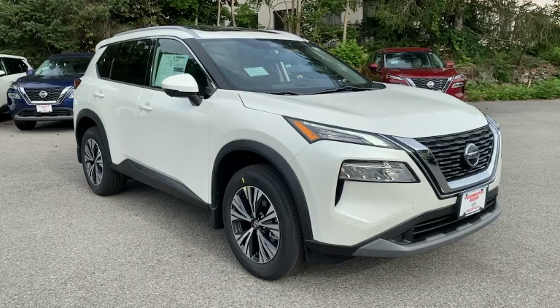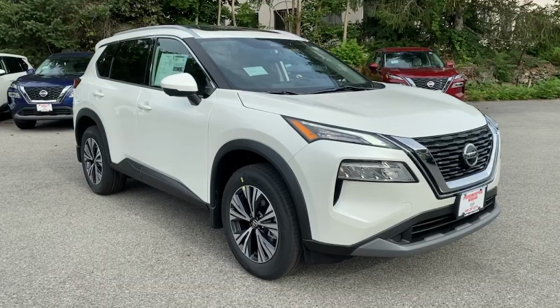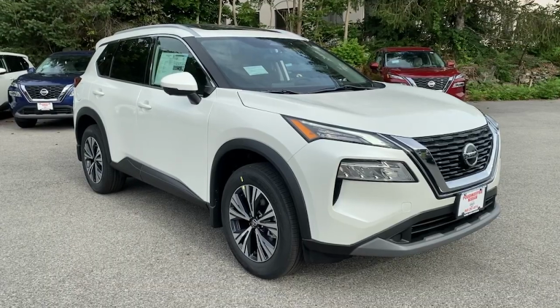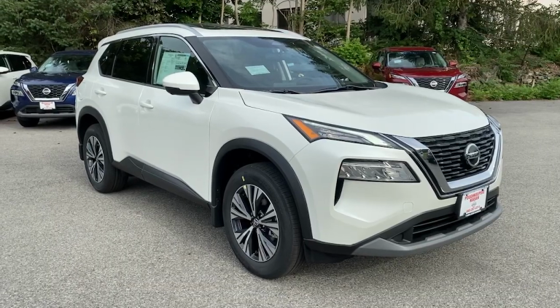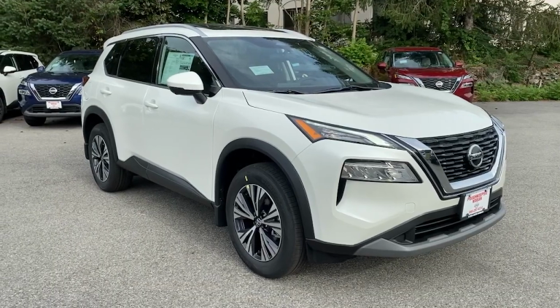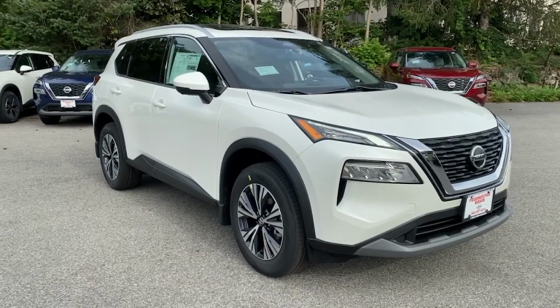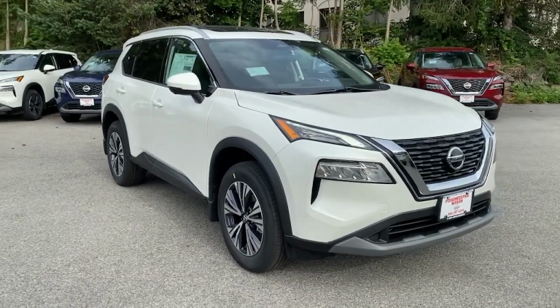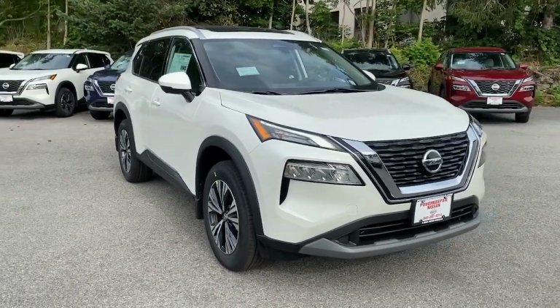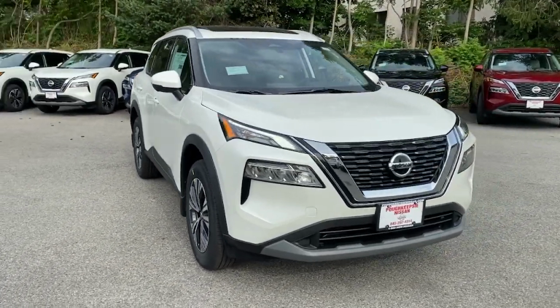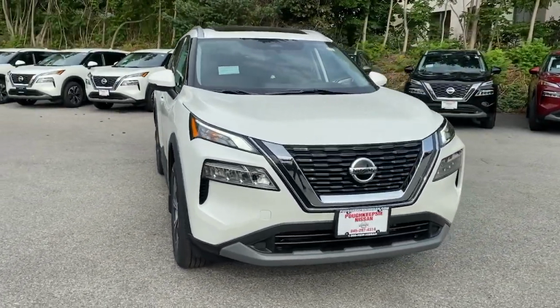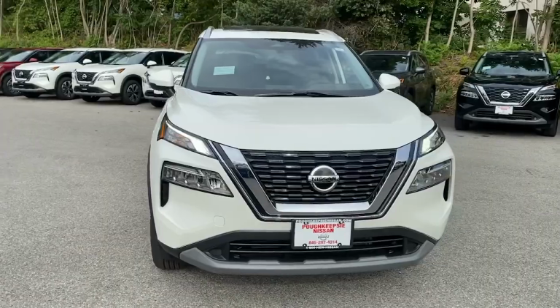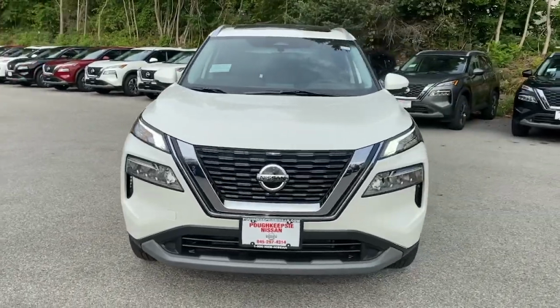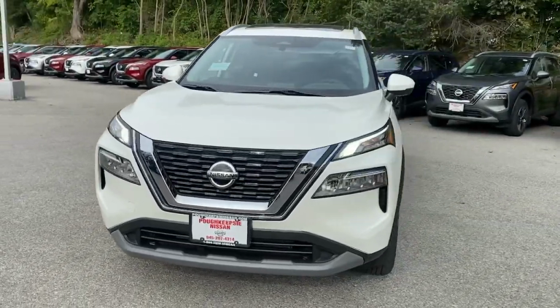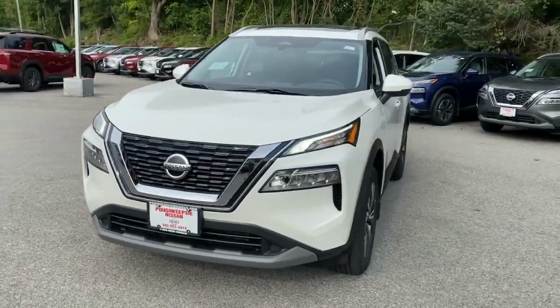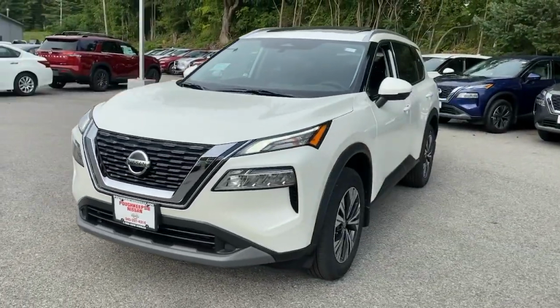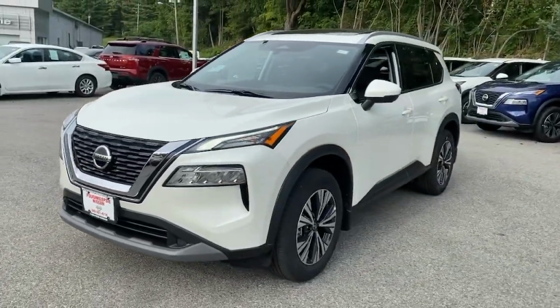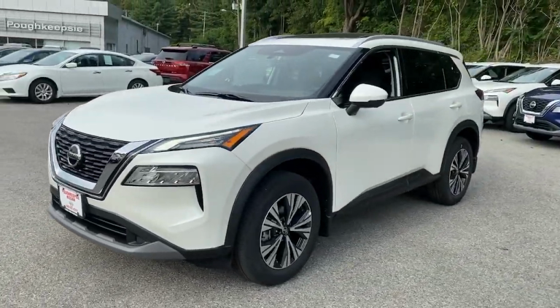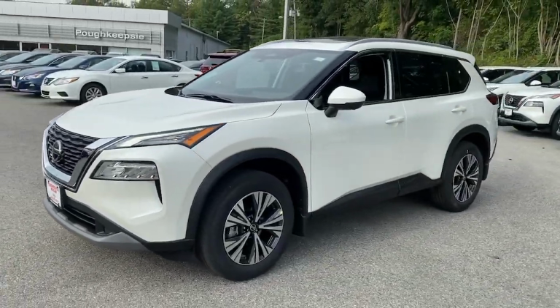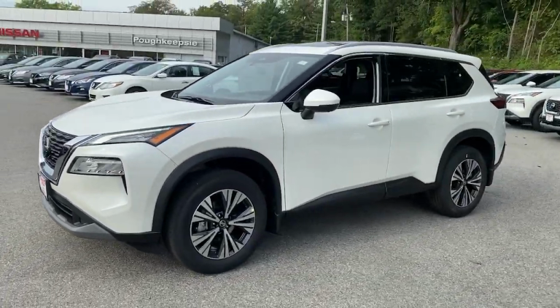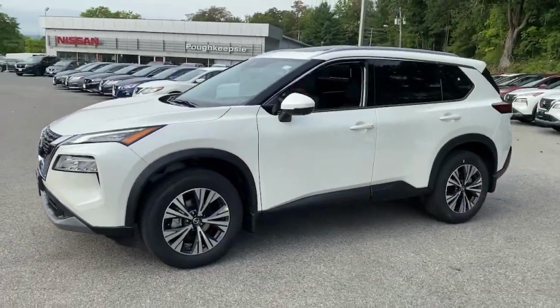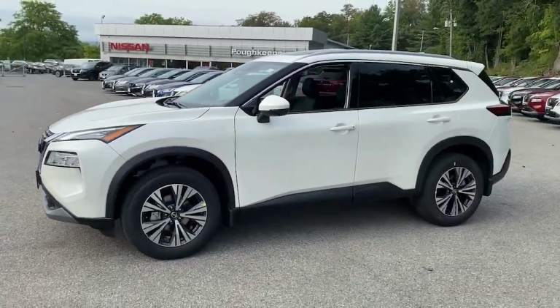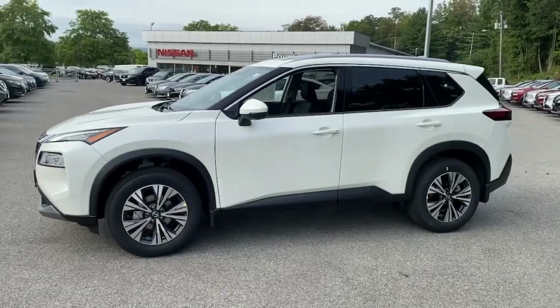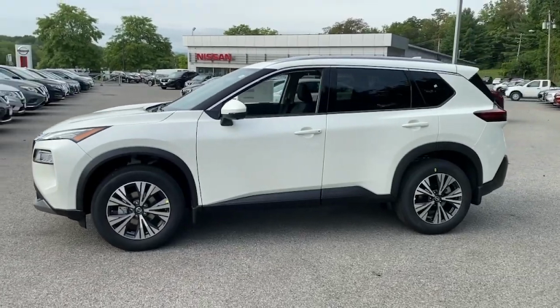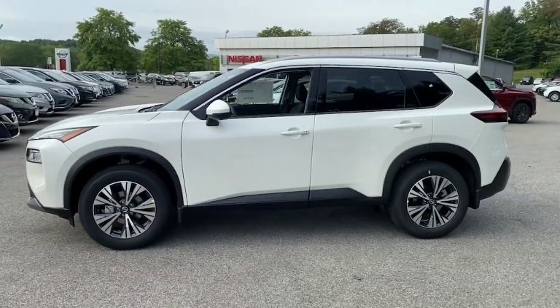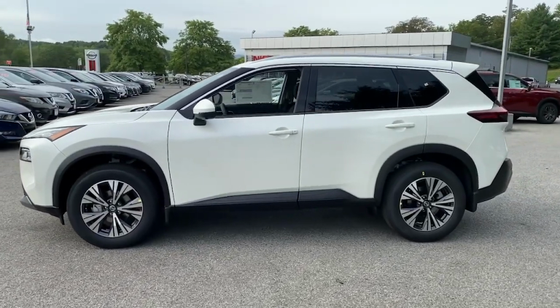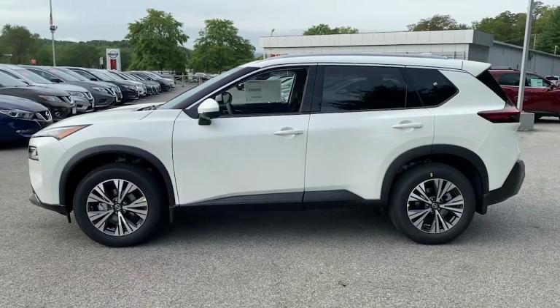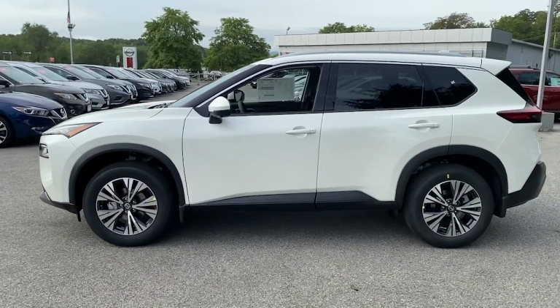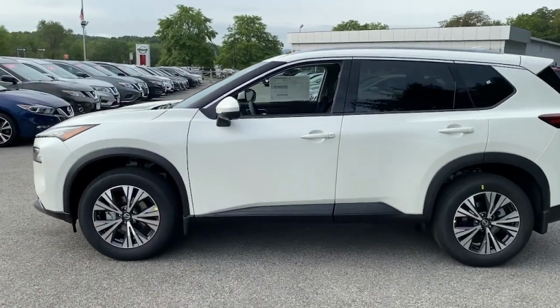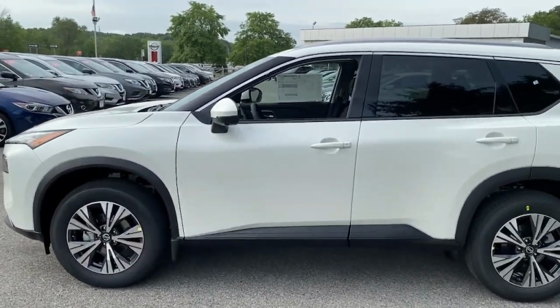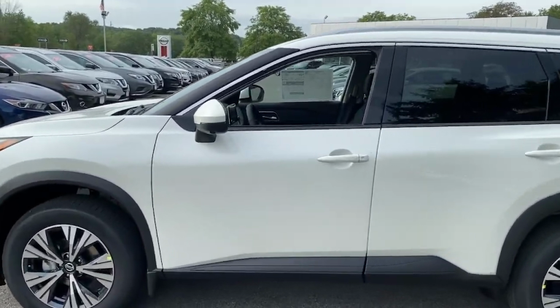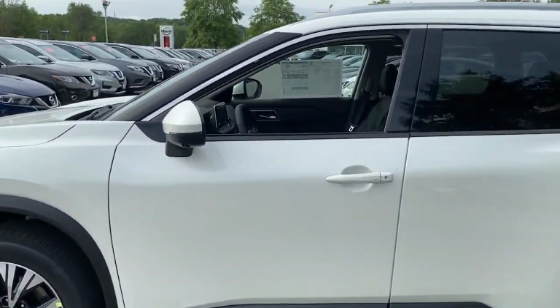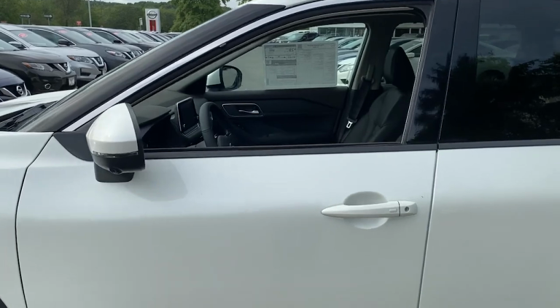Here is a wonderful 2021 Nissan Rogue. Start planning your family road trips in this comfortable, well-equipped Rogue. This clever crossover offers plenty of space and thoughtful creature comforts to keep your crew relaxed and eager for adventure.